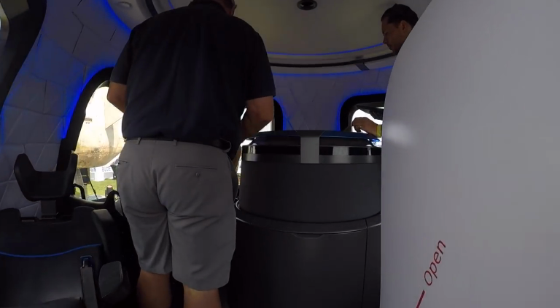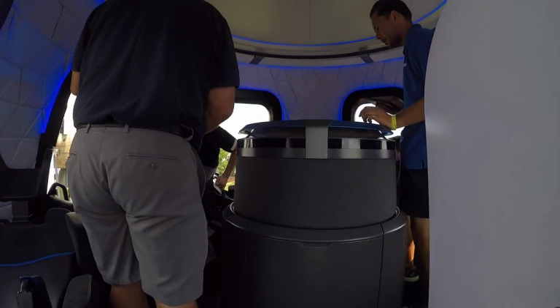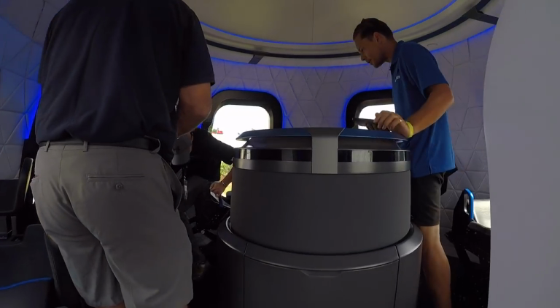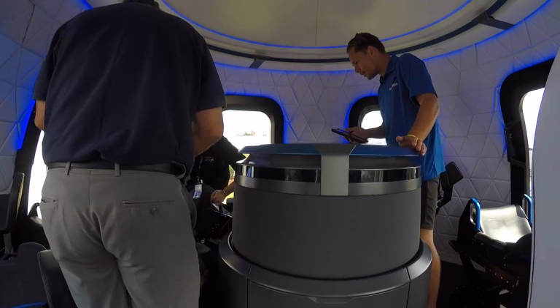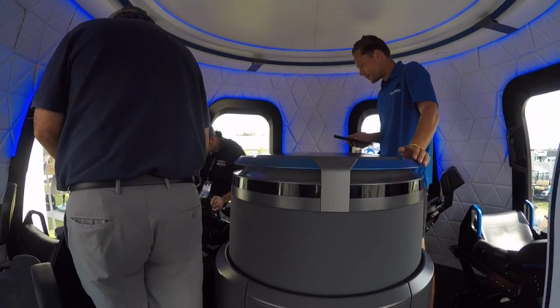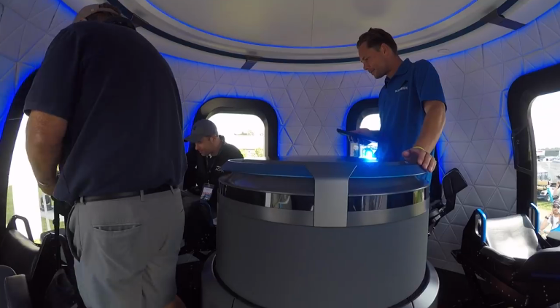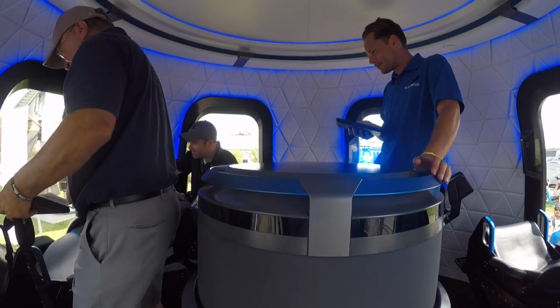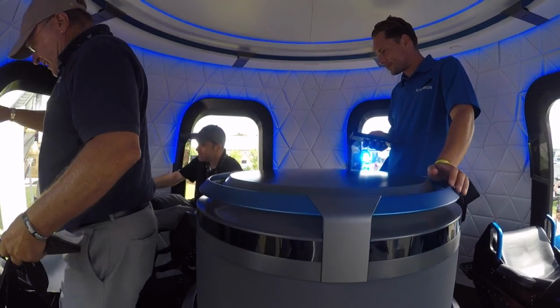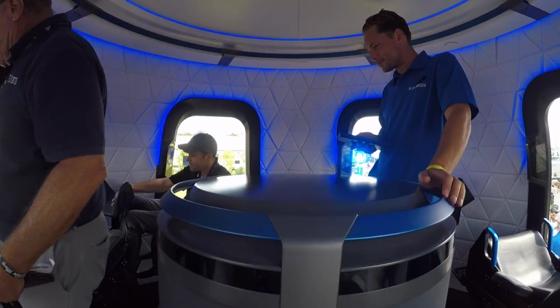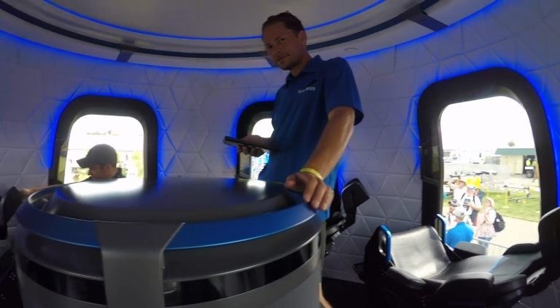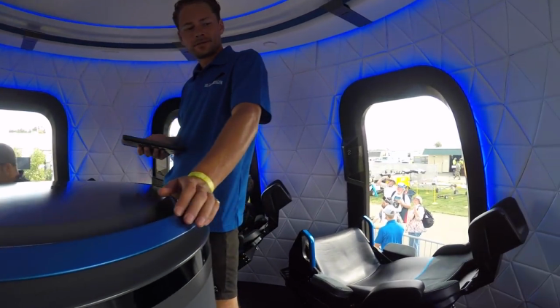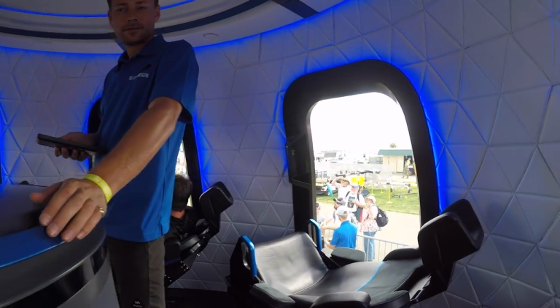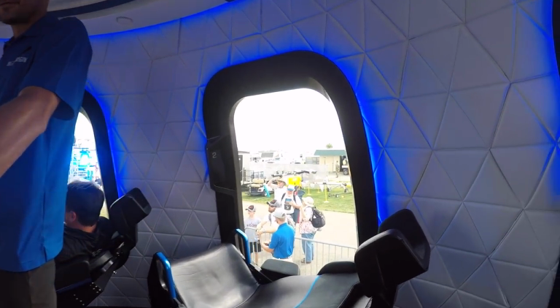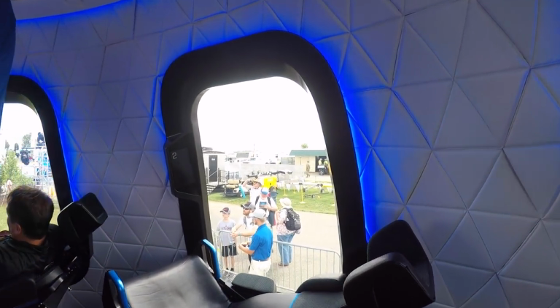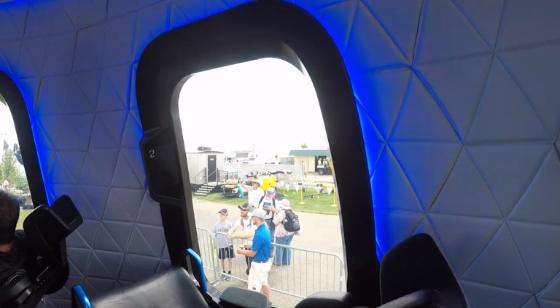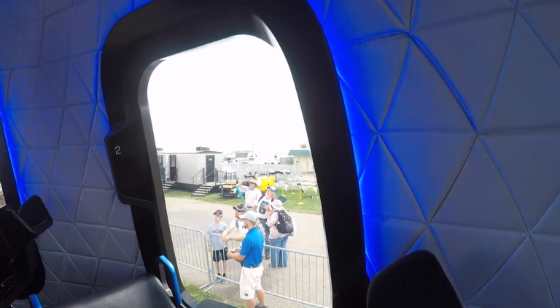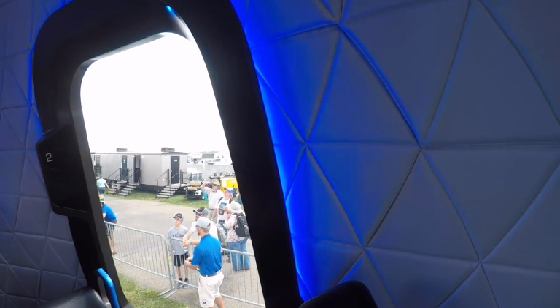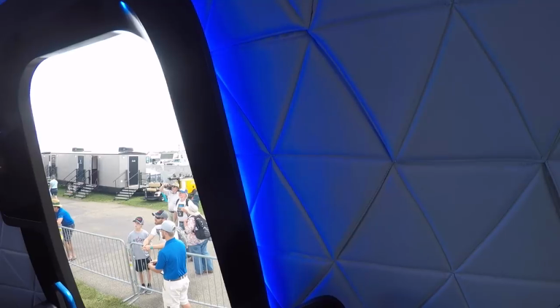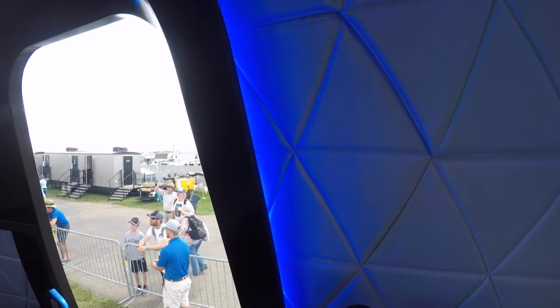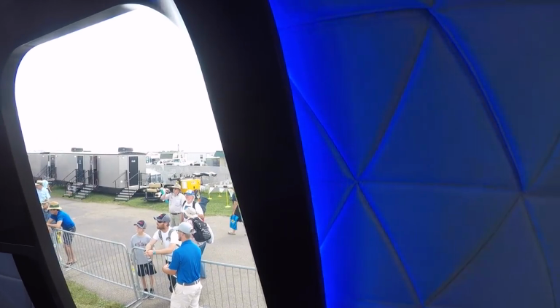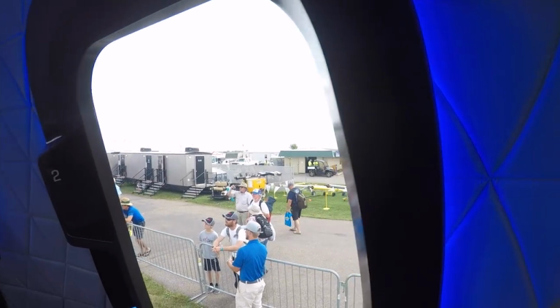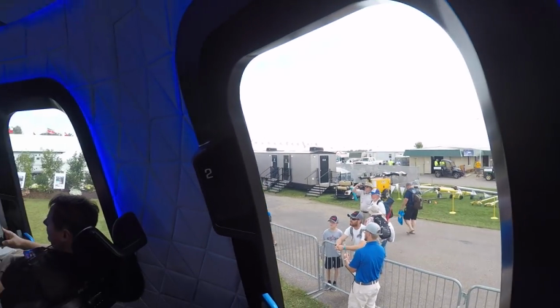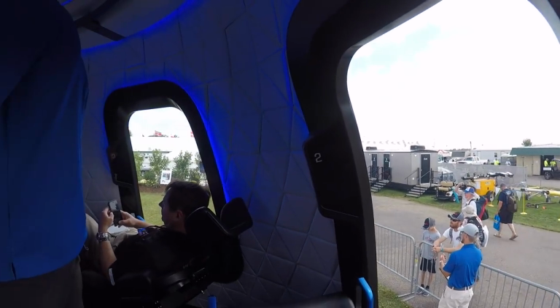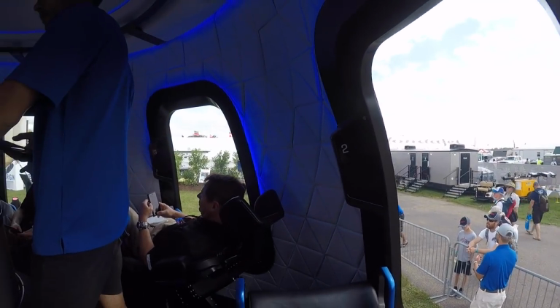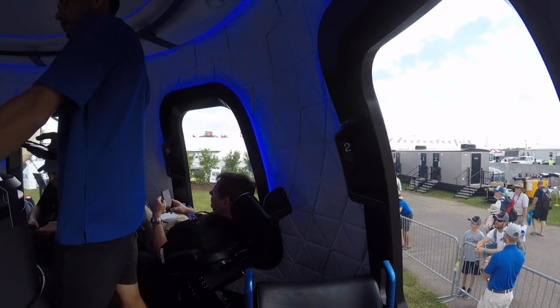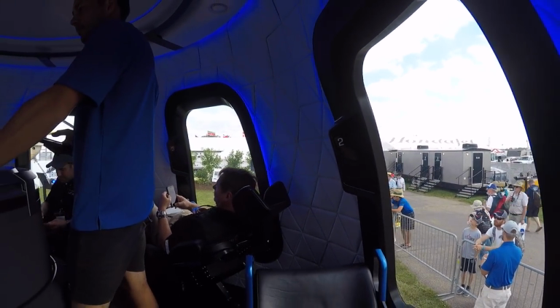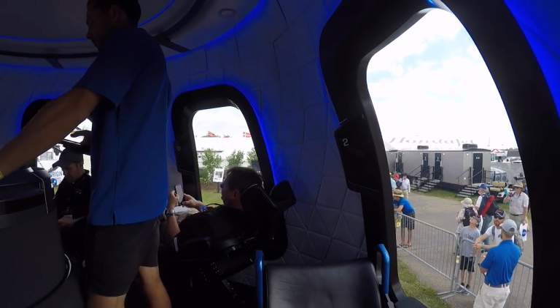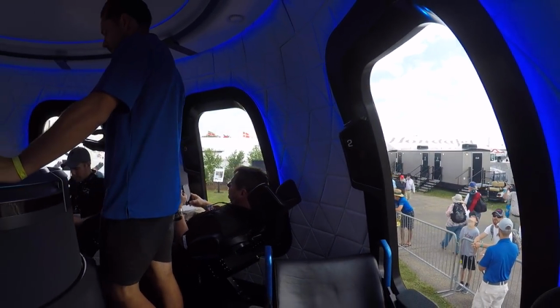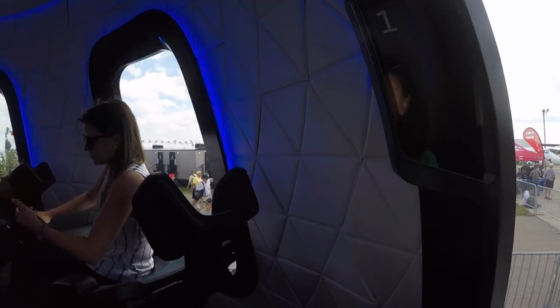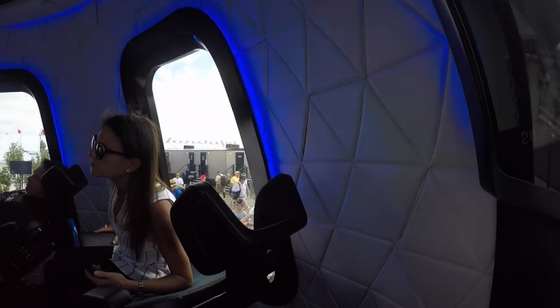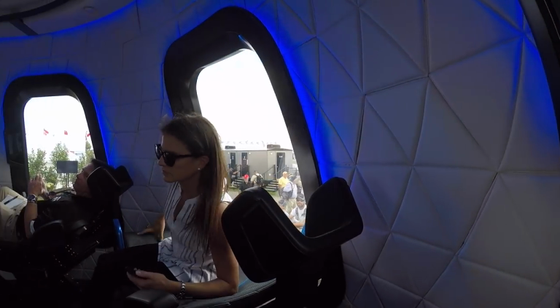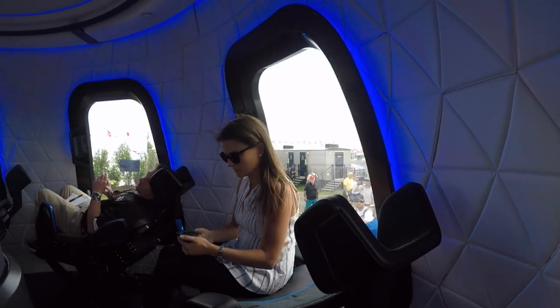One wonders whether or not it would be complete chaos, with all six passengers unstrapped and bouncing around at once. Fortunately, the walls are padded. The view should be fantastic through the capsule's 6,000 square inches of window — that's one third of the capsule's surface area.